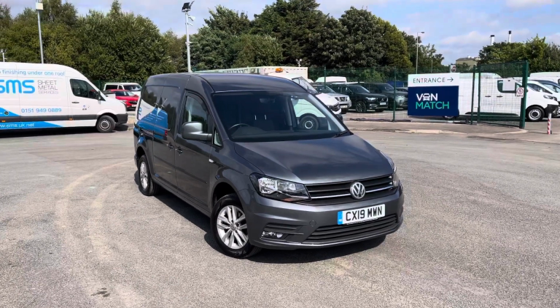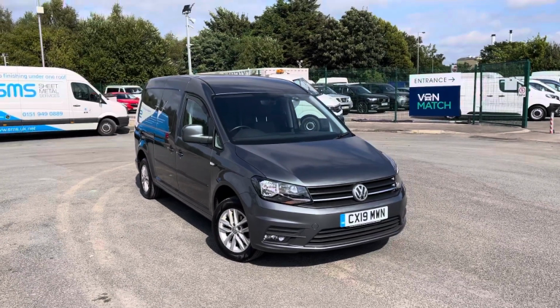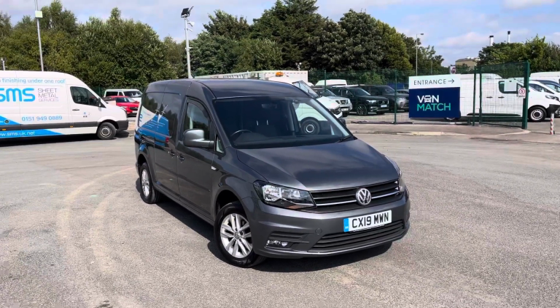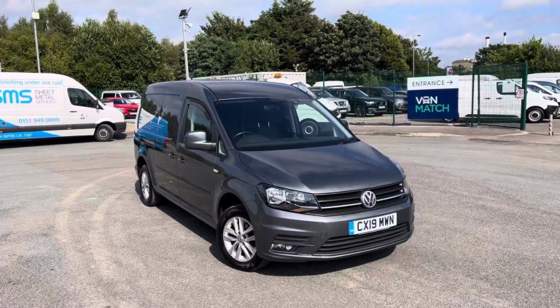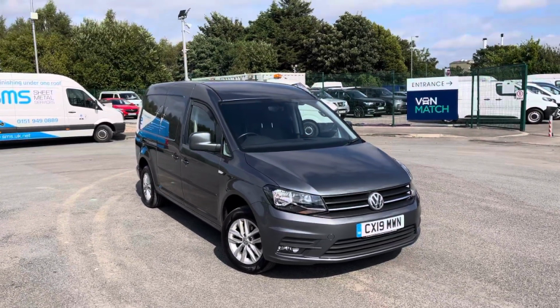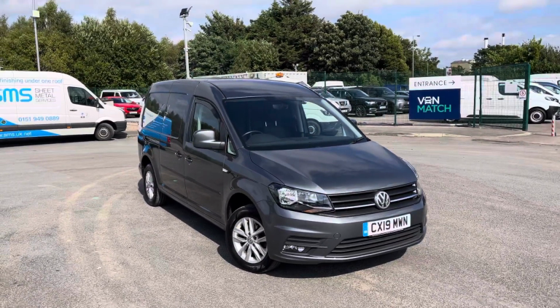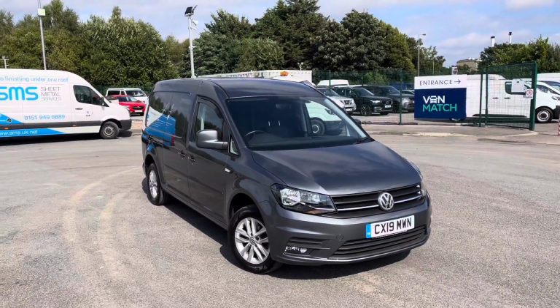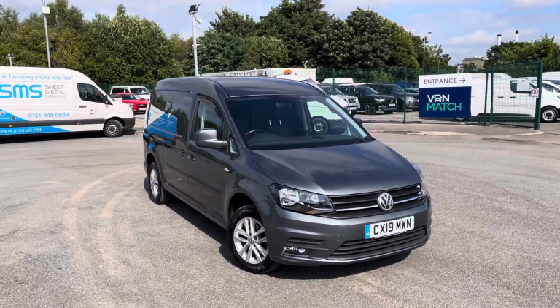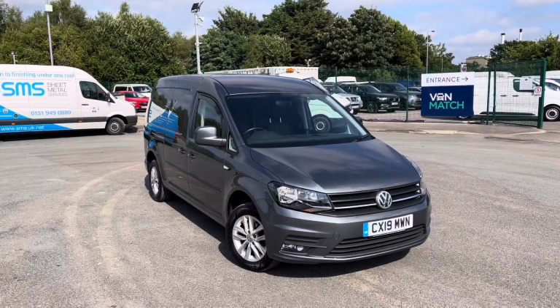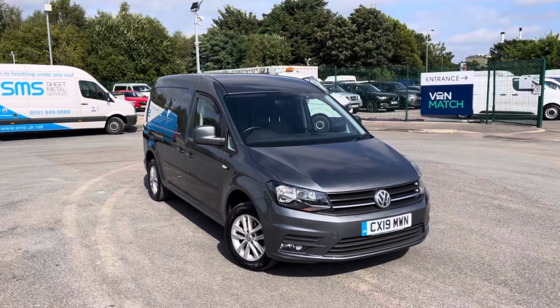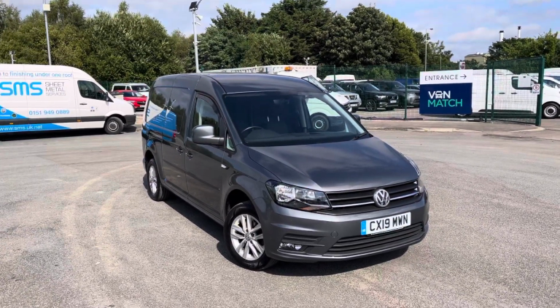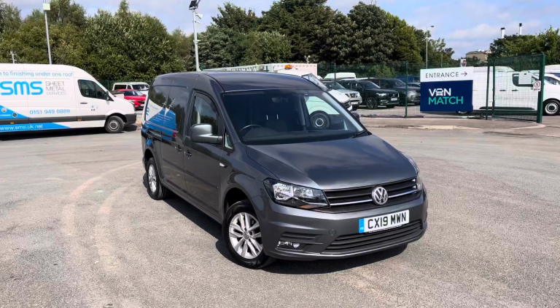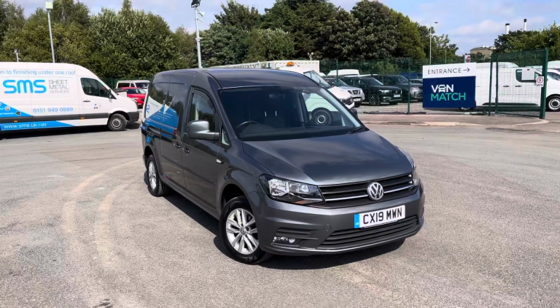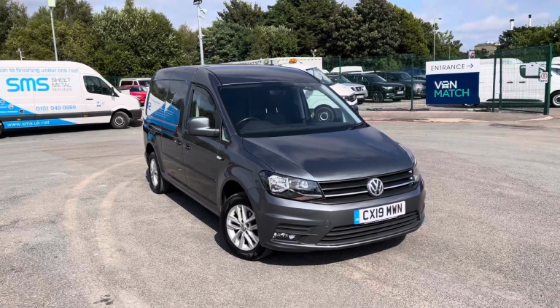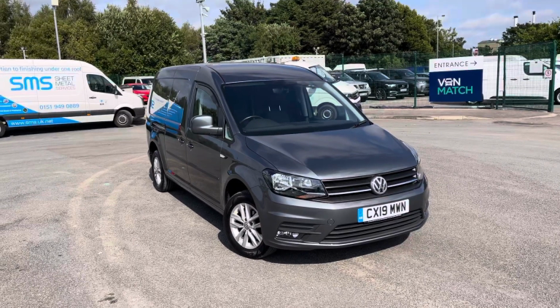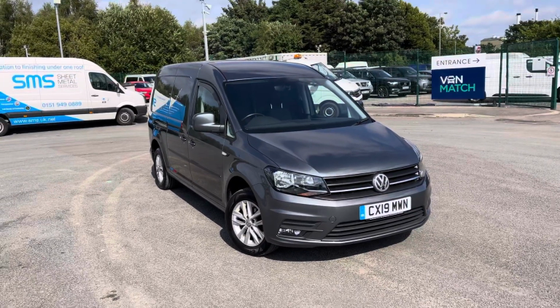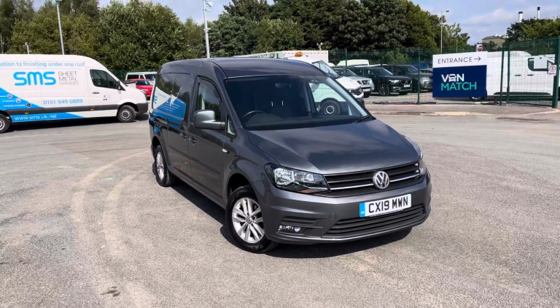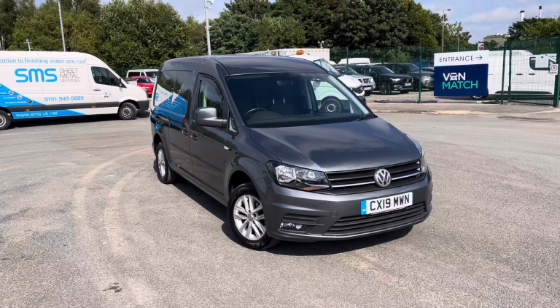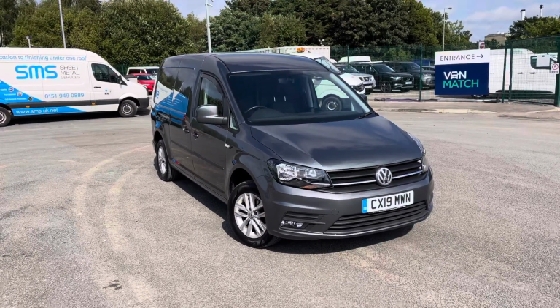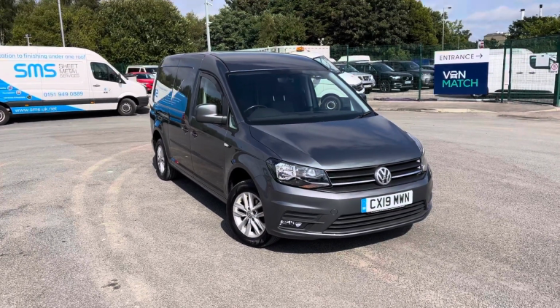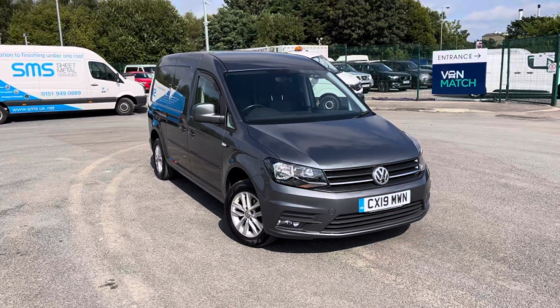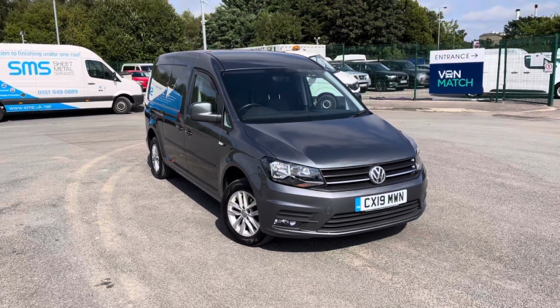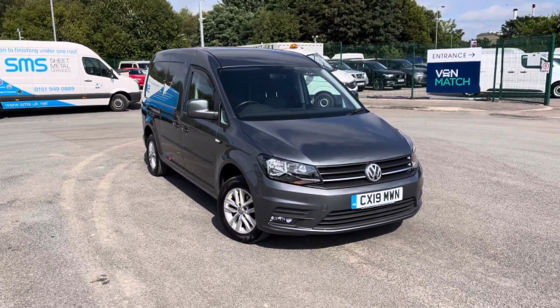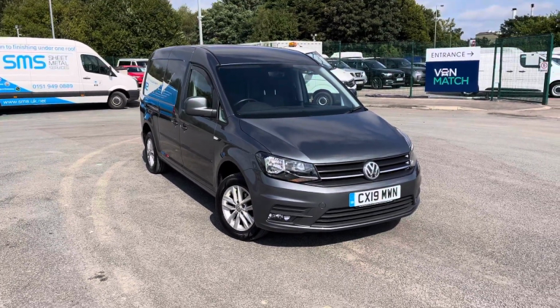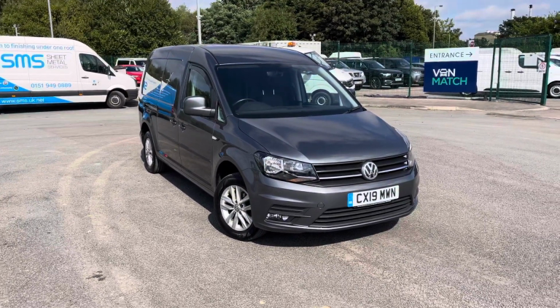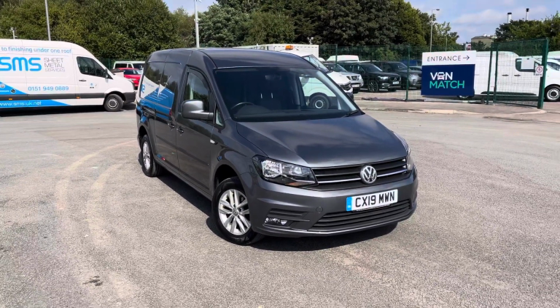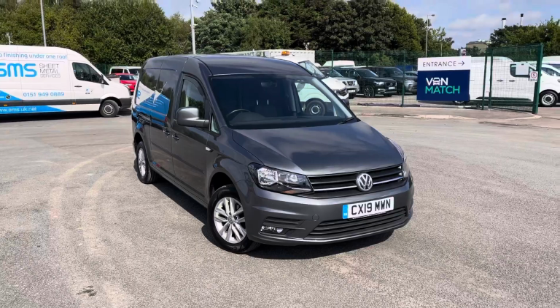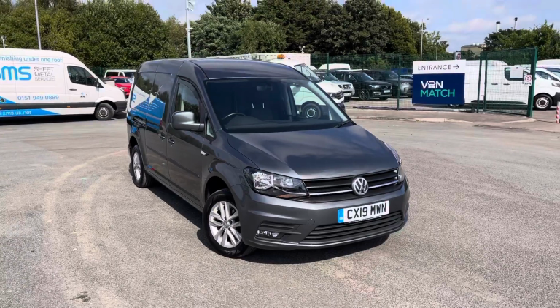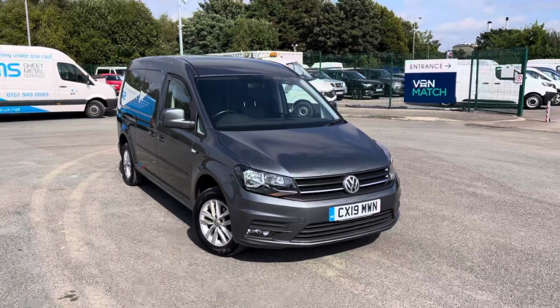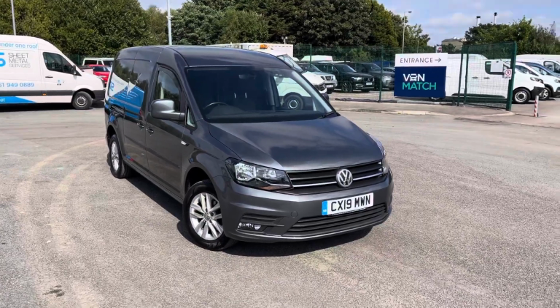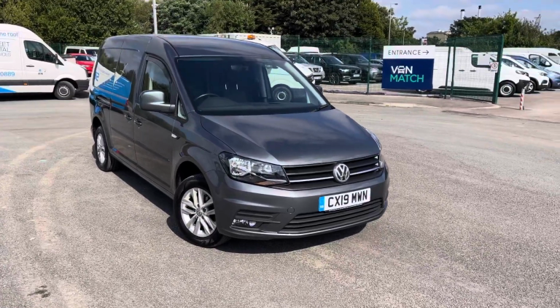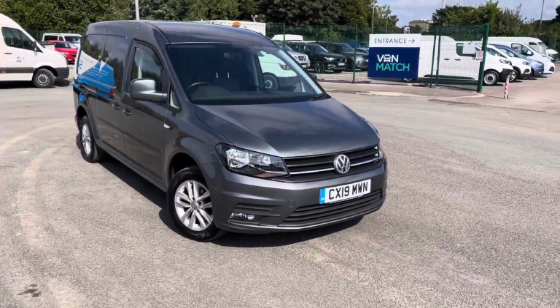Hello and welcome to Liverpool Volkswagen Van Centre. My name is Jack and I'm here today to talk about this Volkswagen Caddy Maxi panel van. This is the Highline 102 PS manual and as you can see it is finished in the indium grey metallic paint.